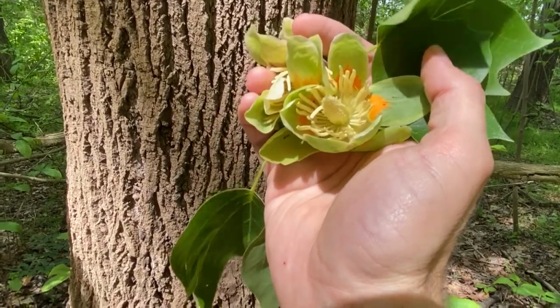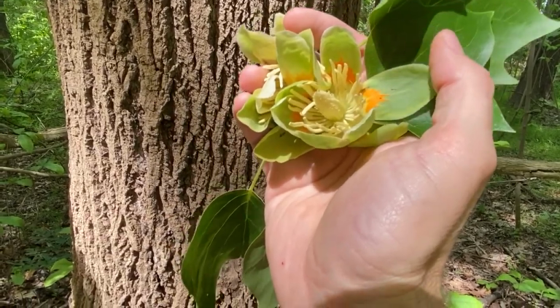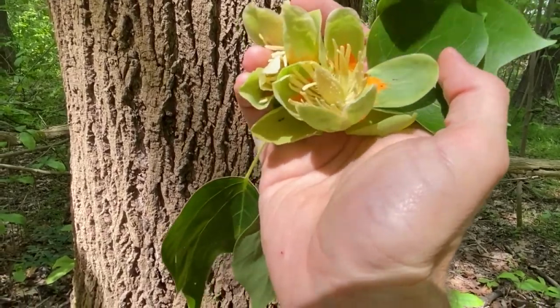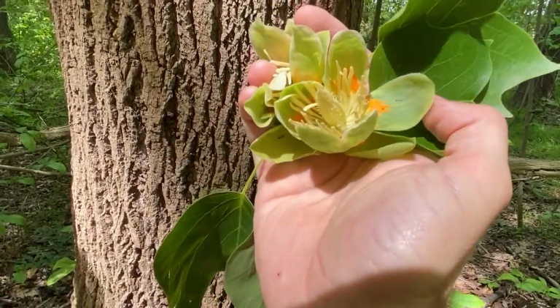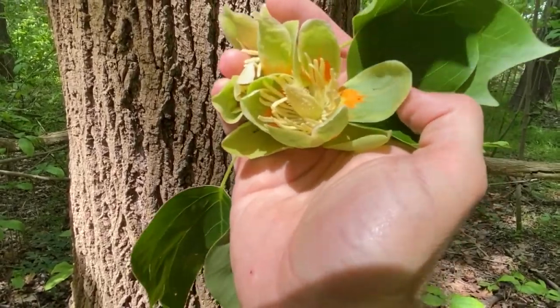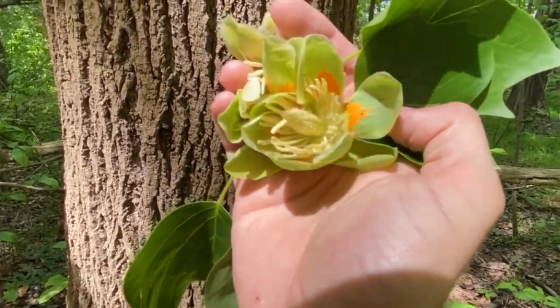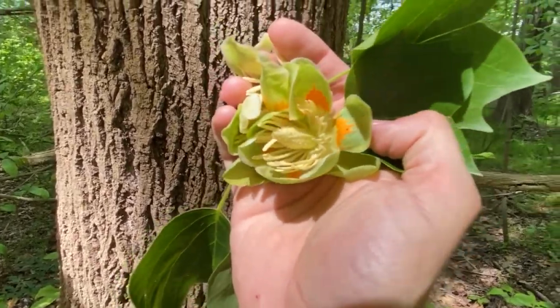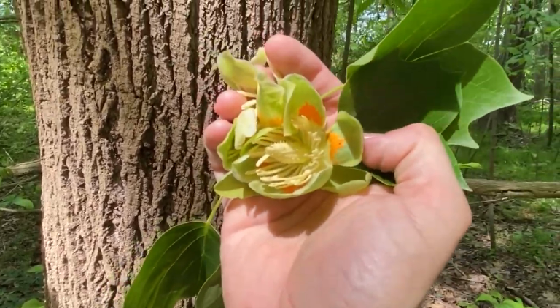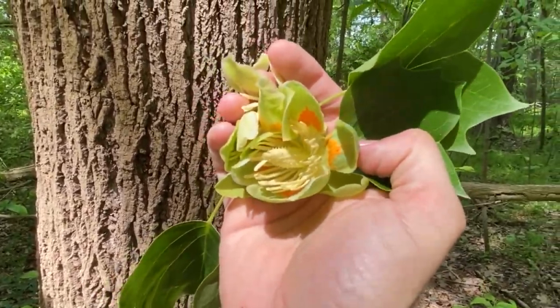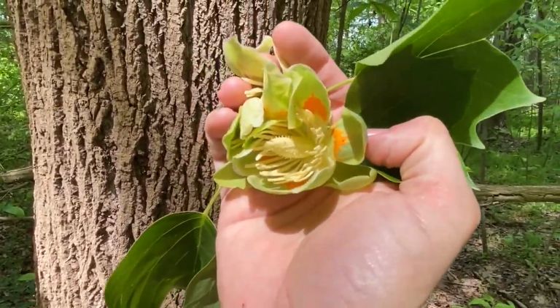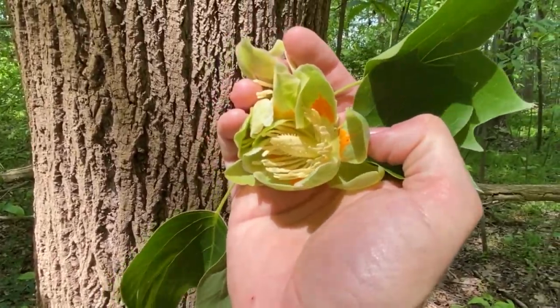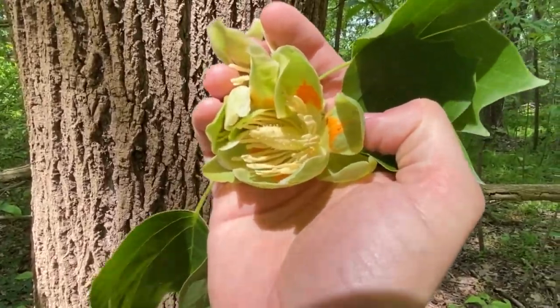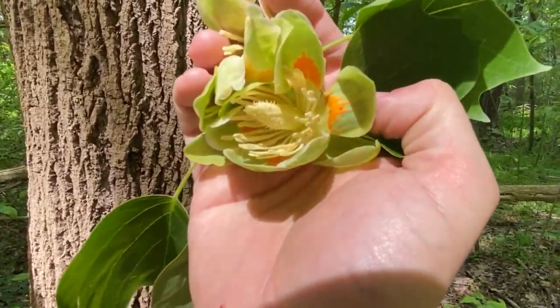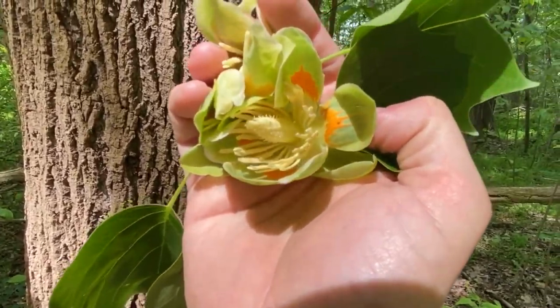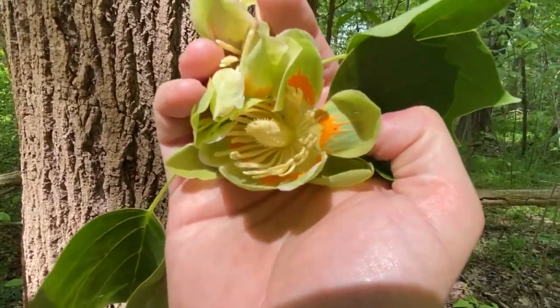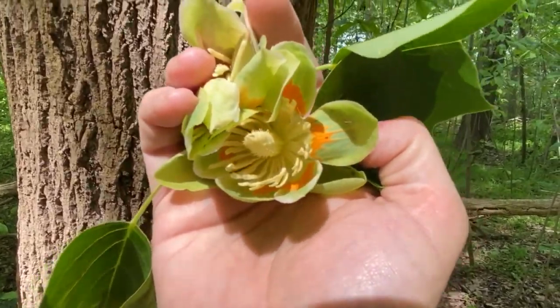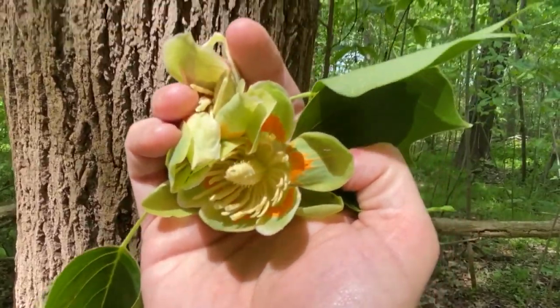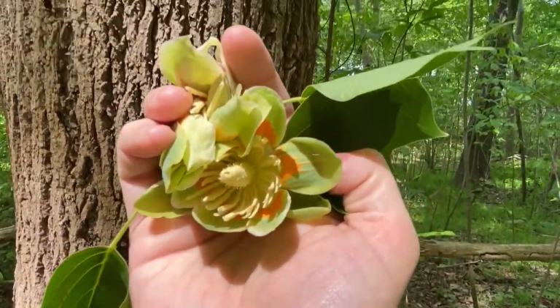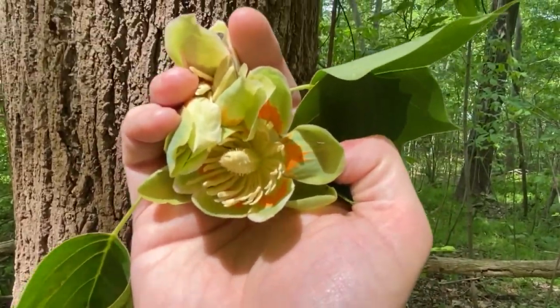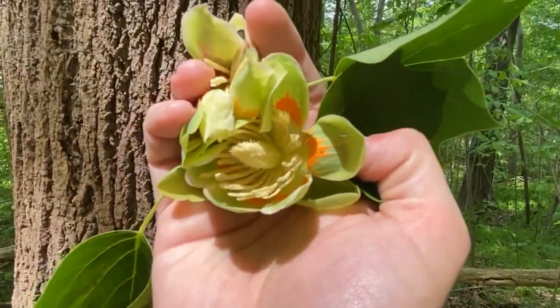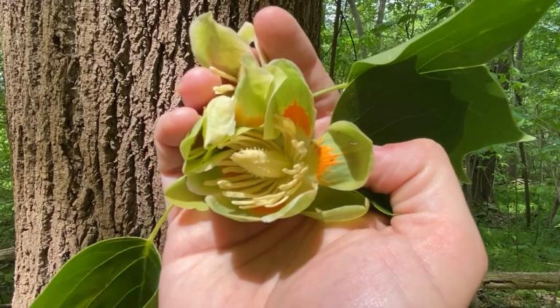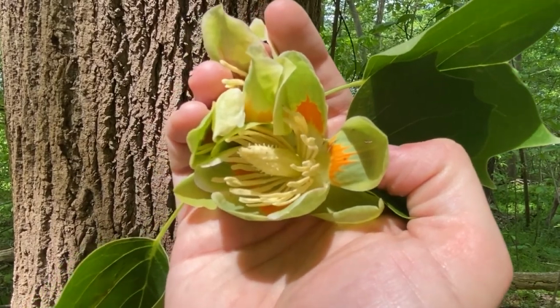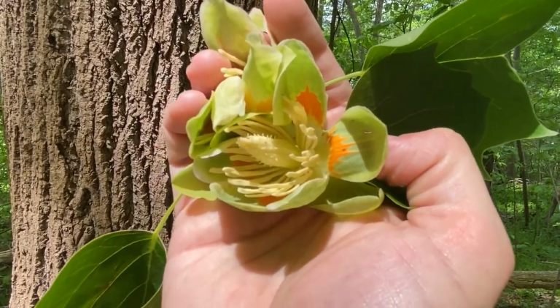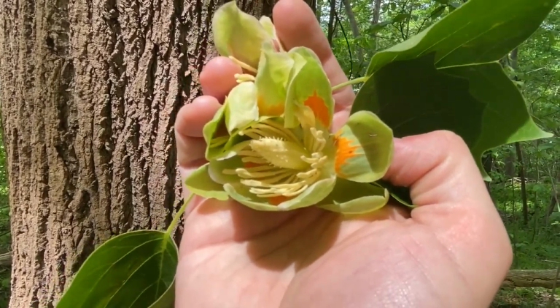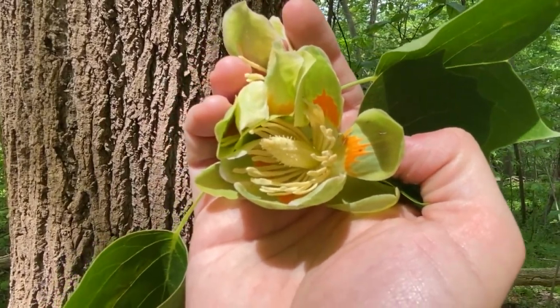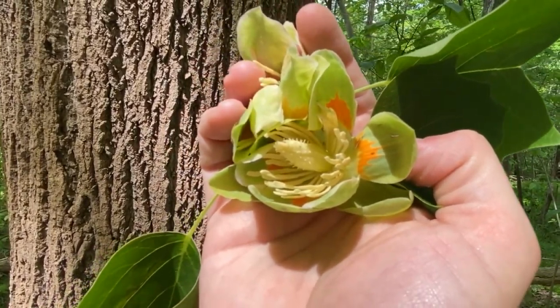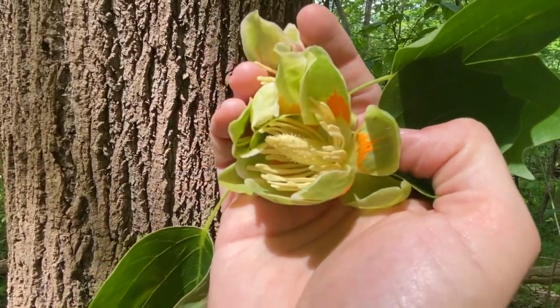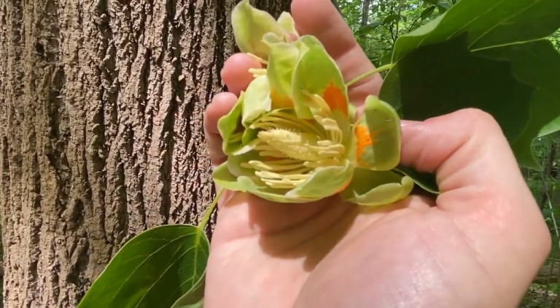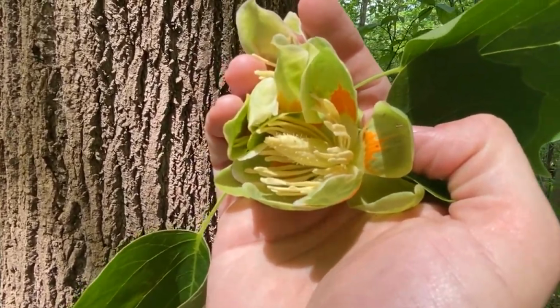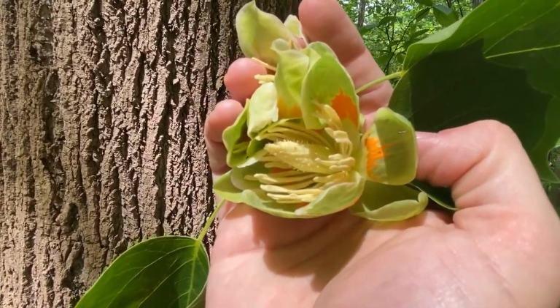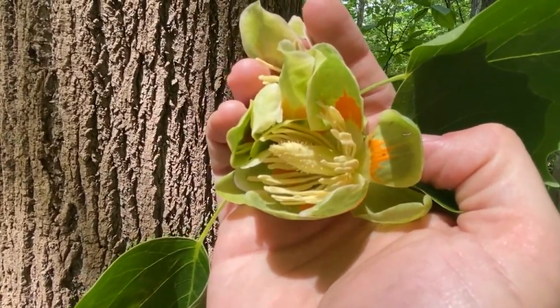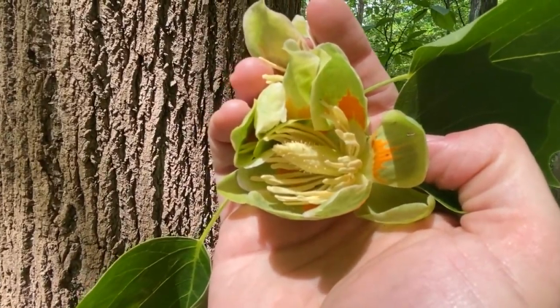If you come across any other unusual plants that you want to know more about, be sure to take a photo and tag us and we'll find out what's in bloom. Thanks!